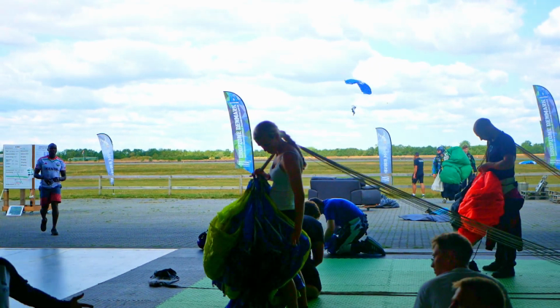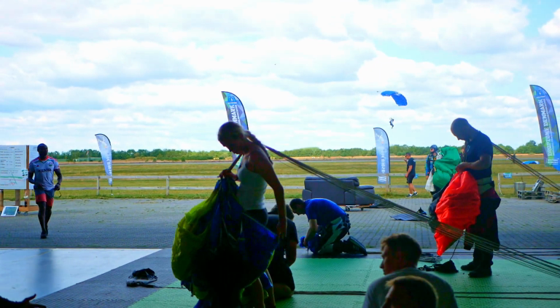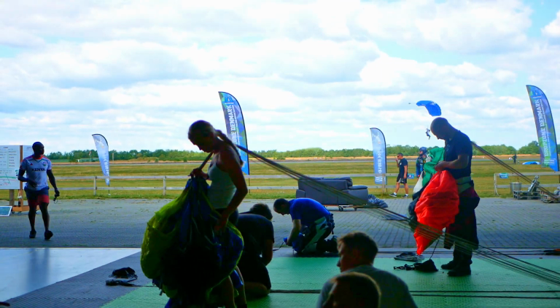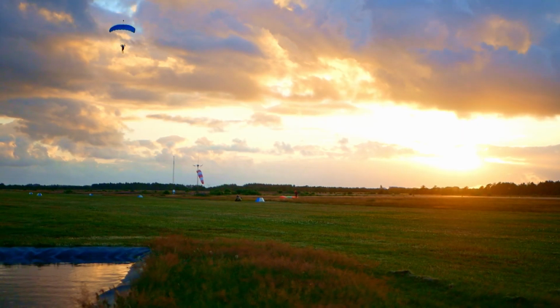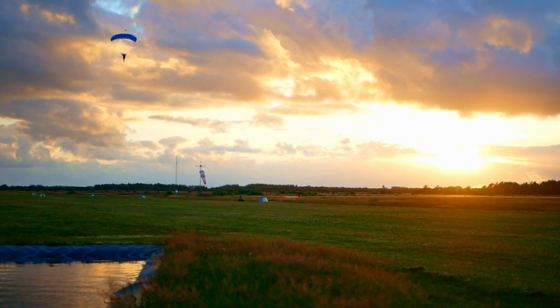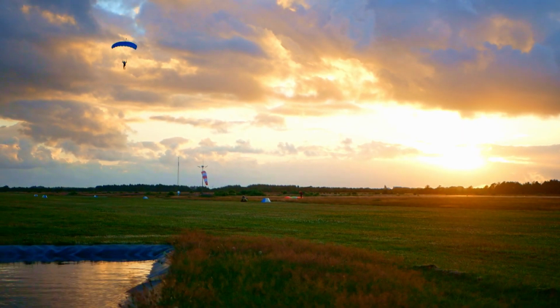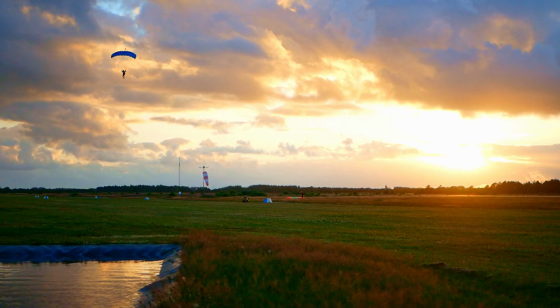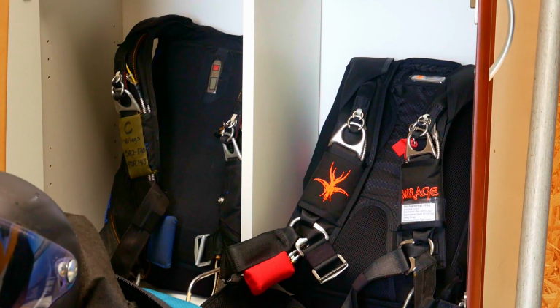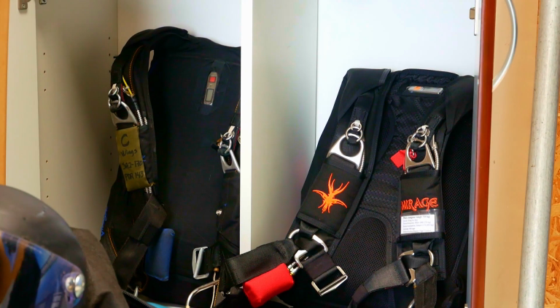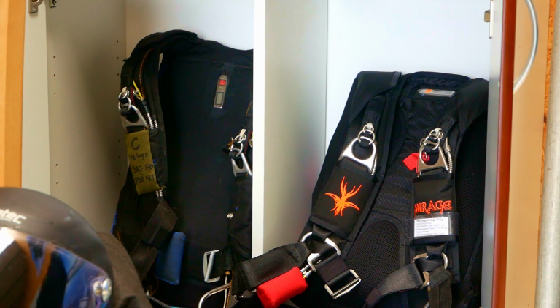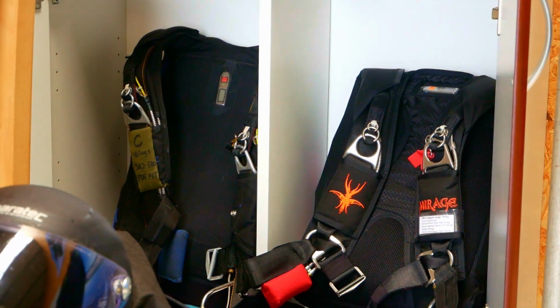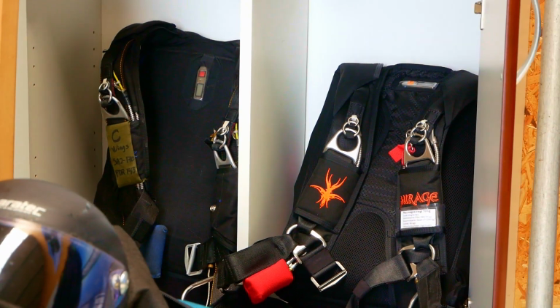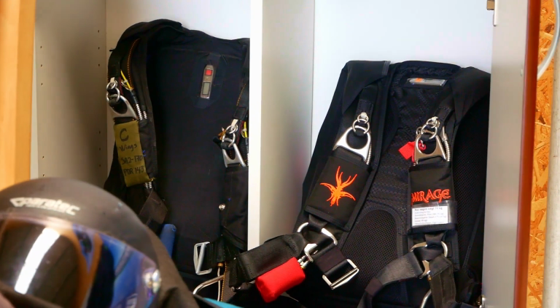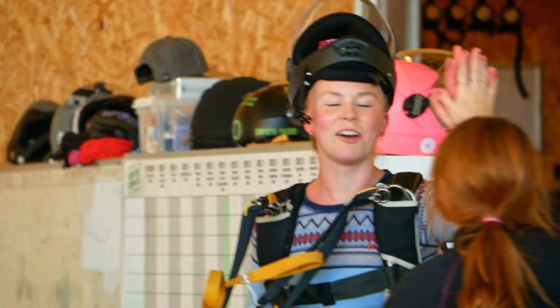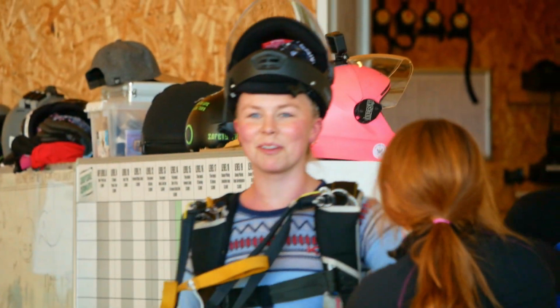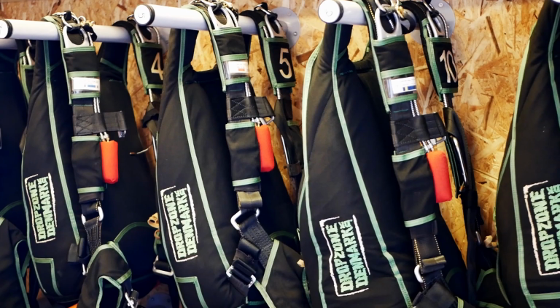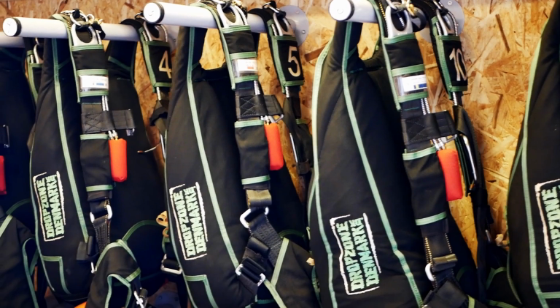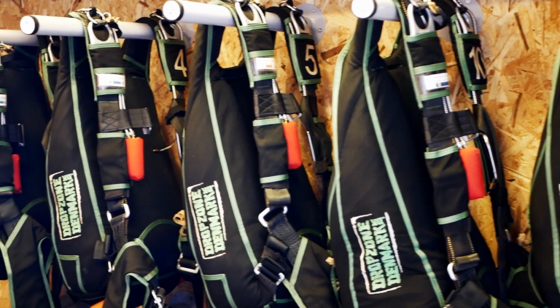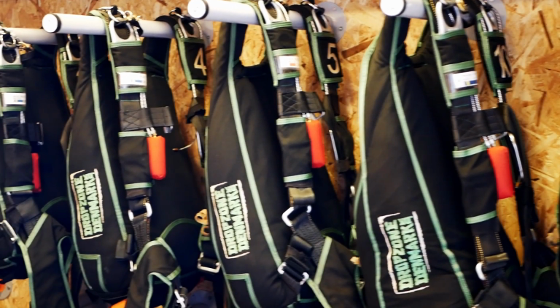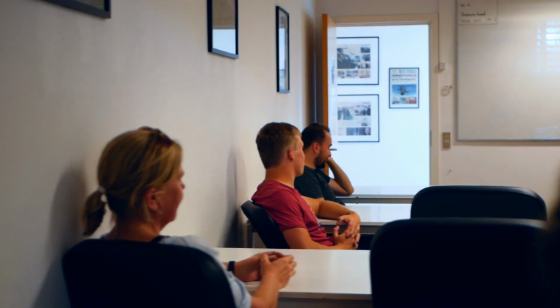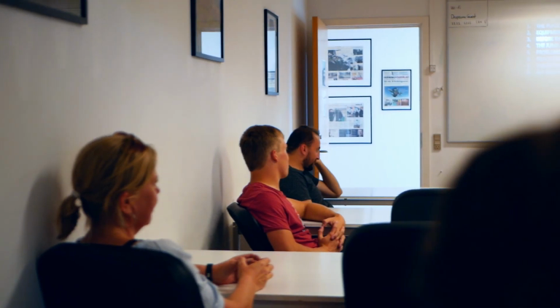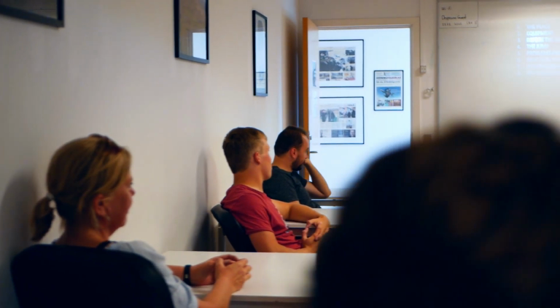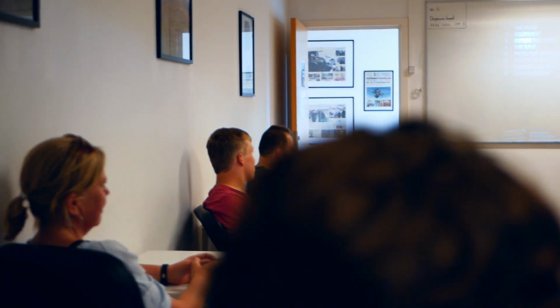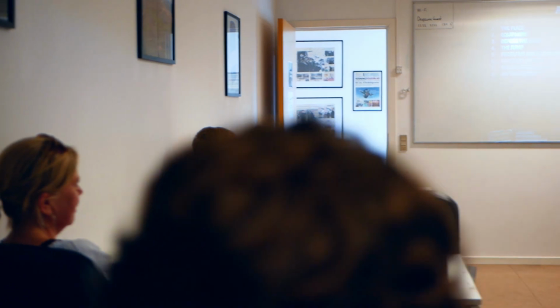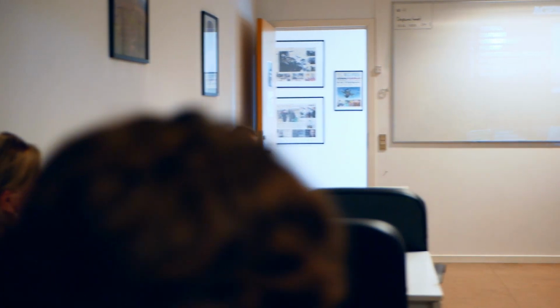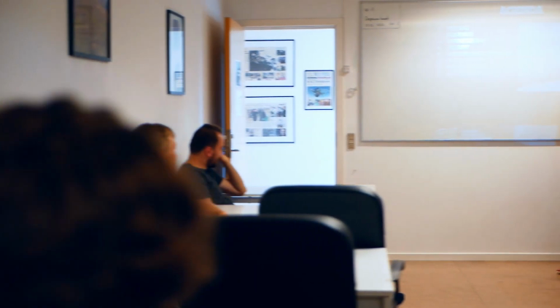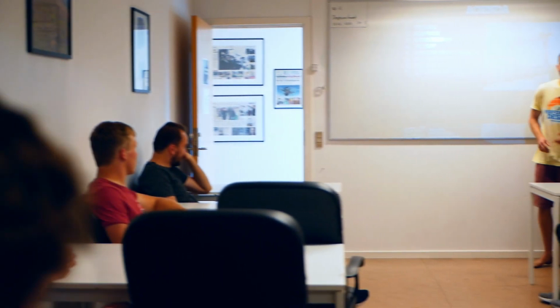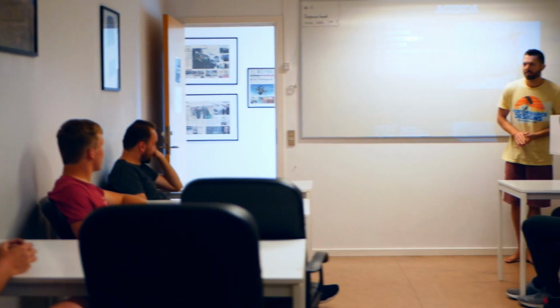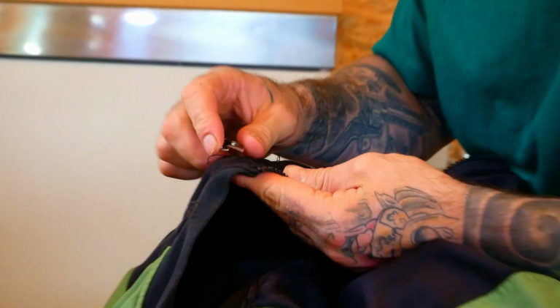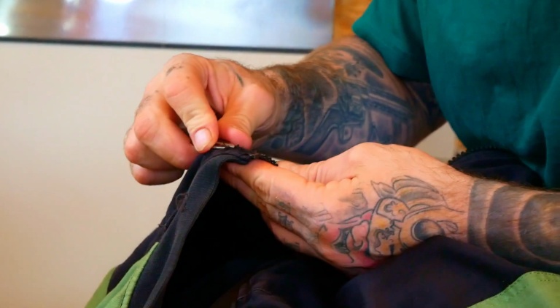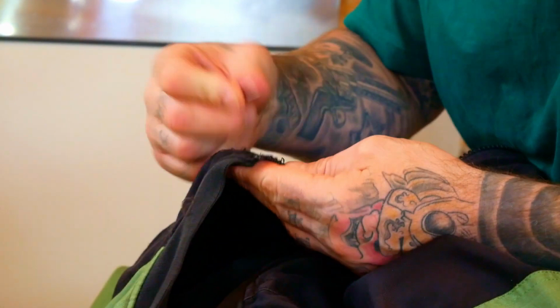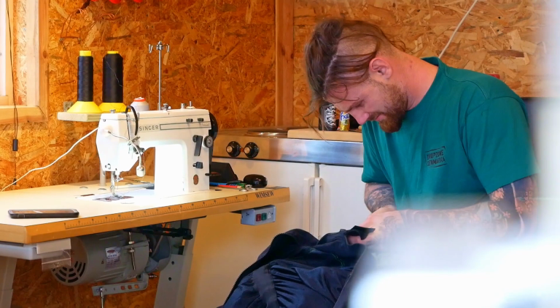Dropzone Denmark offers a wide selection of rental rigs for already certified skydivers, and there are also many student rigs available in all sizes. And if you have the need, we also have a certified rigger on site.